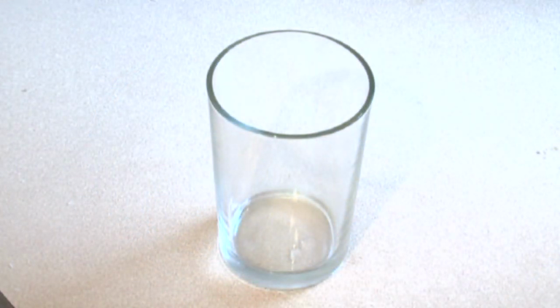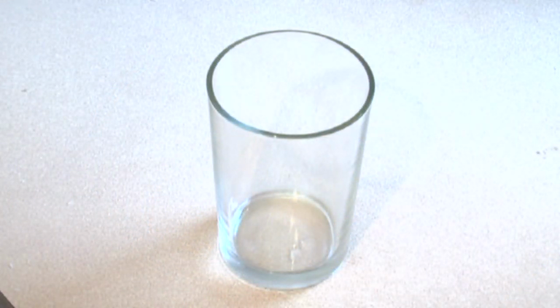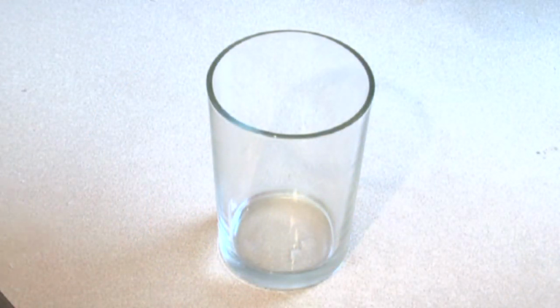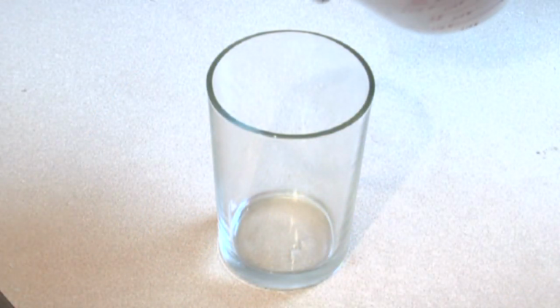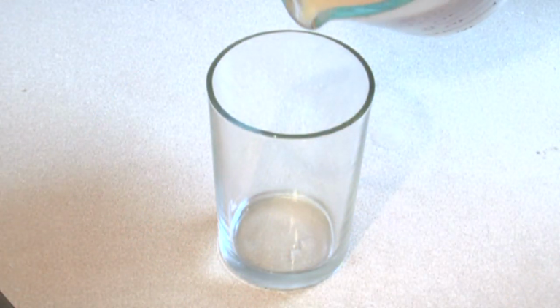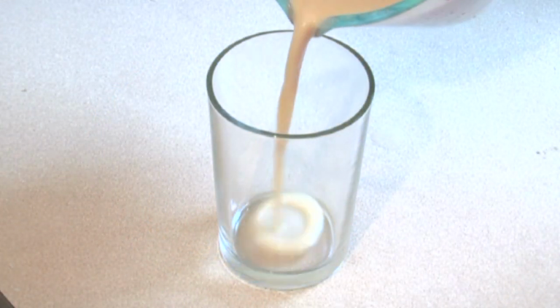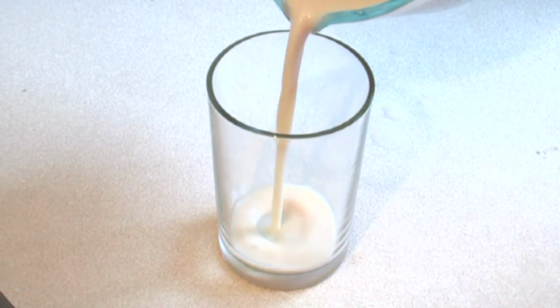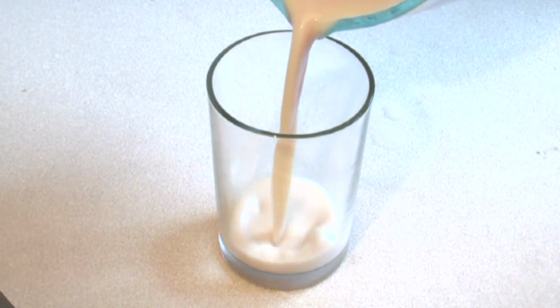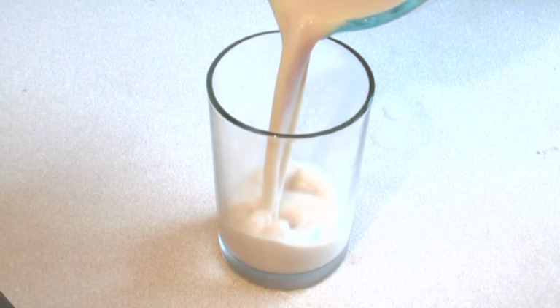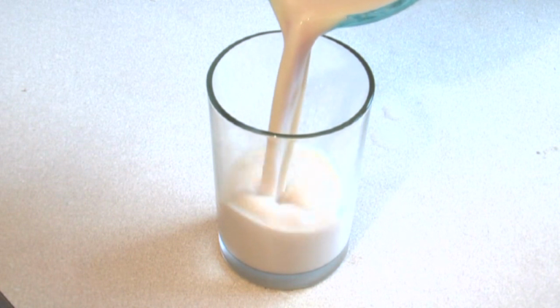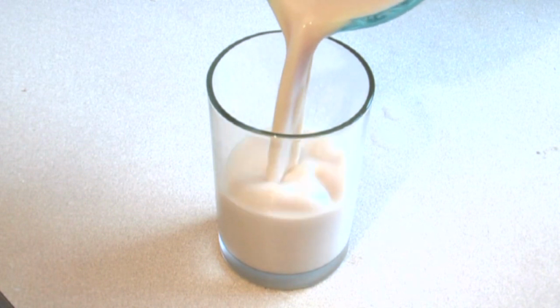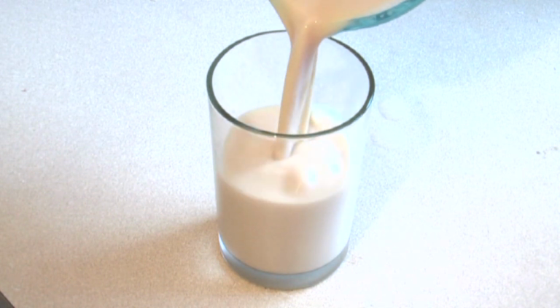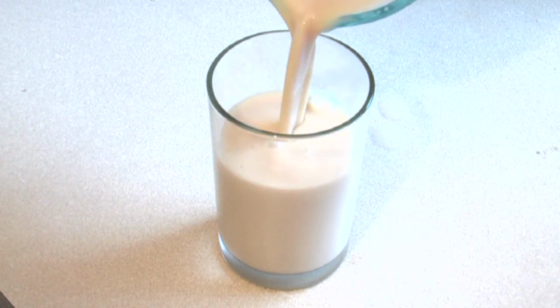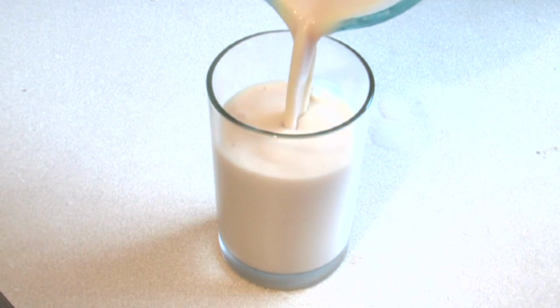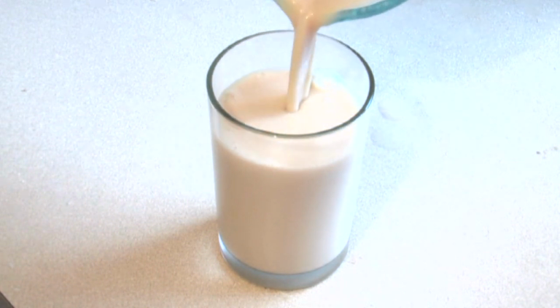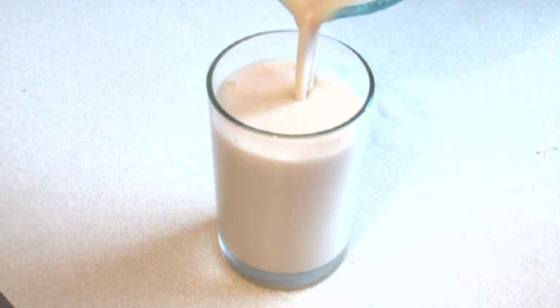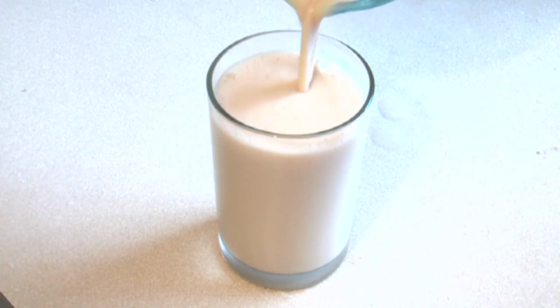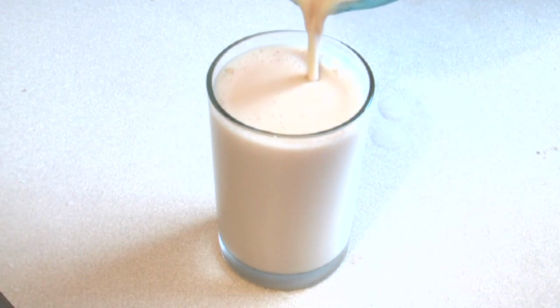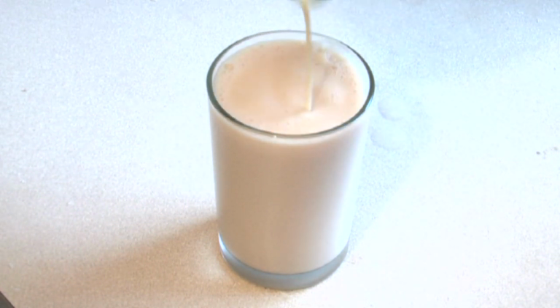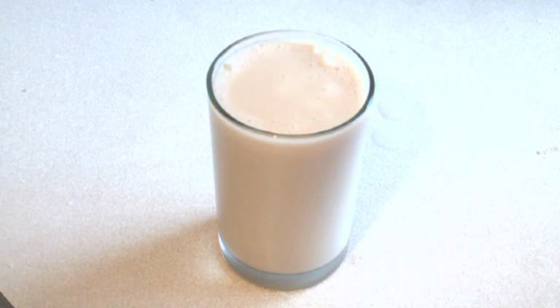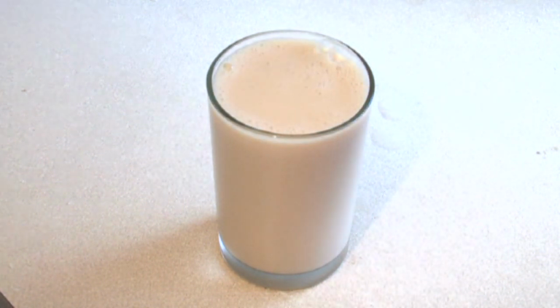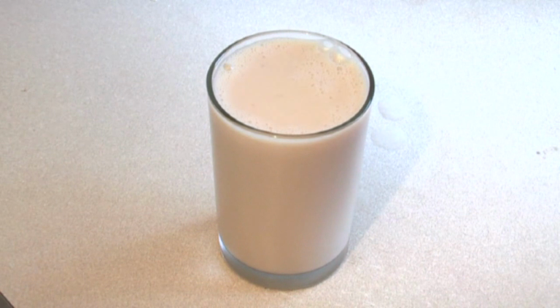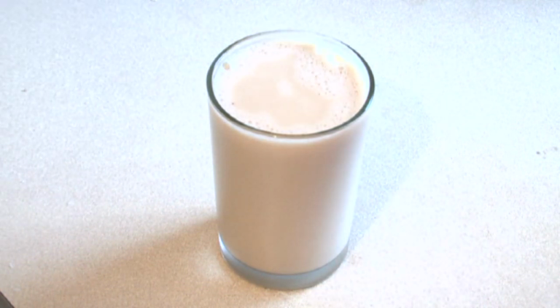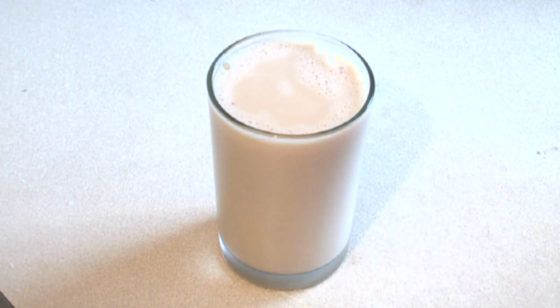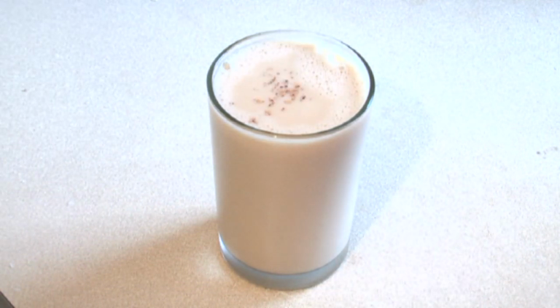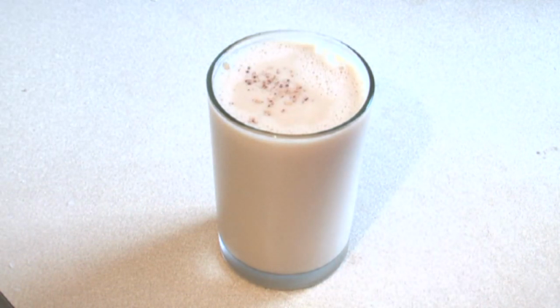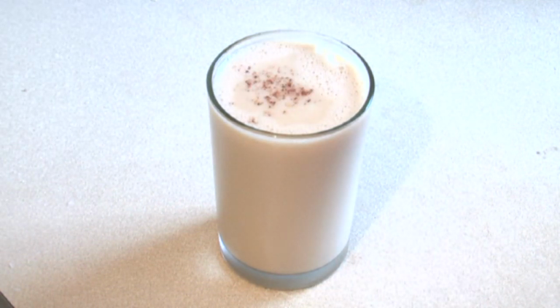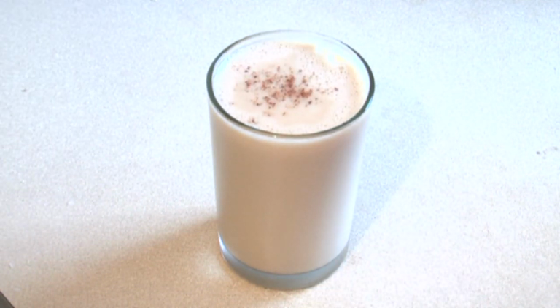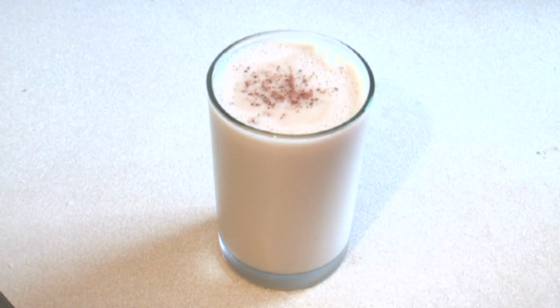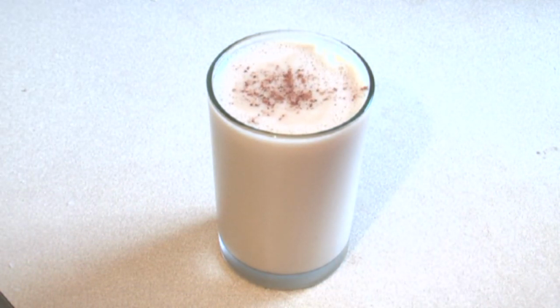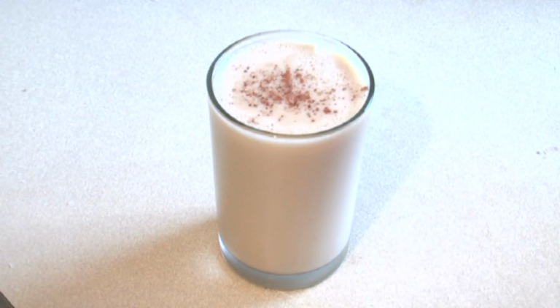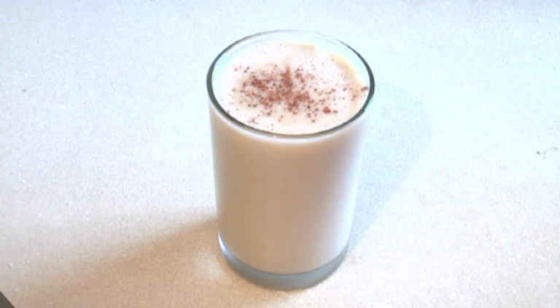The alcoholic eggnog has cooled. Just pour it in a glass. And garnish with a little bit of nutmeg on top.